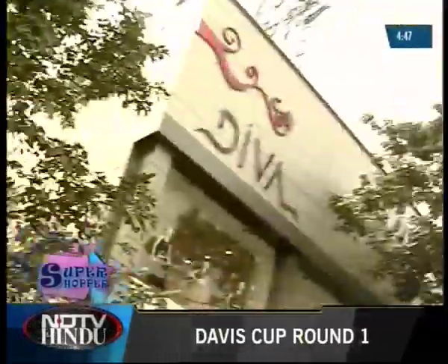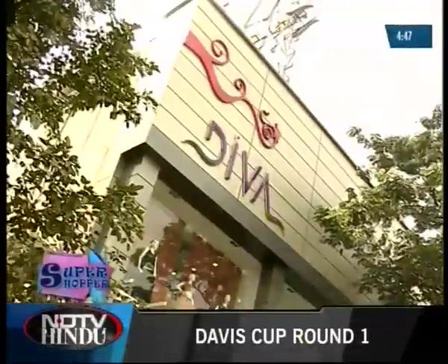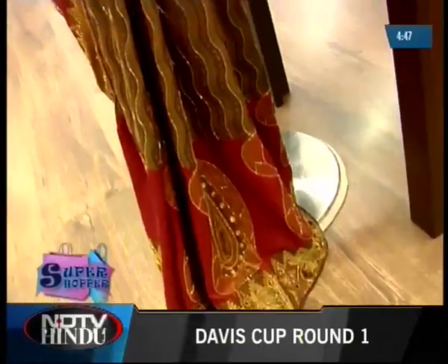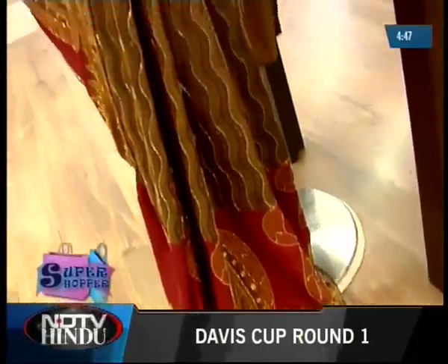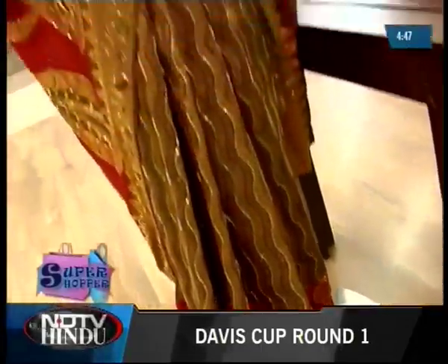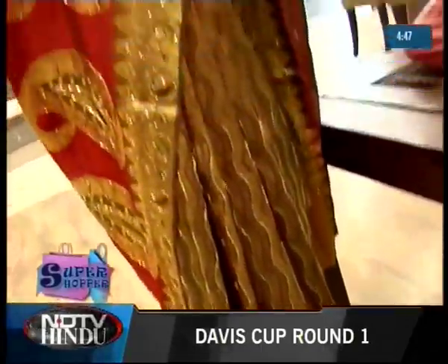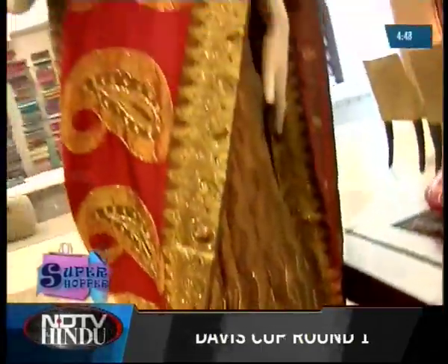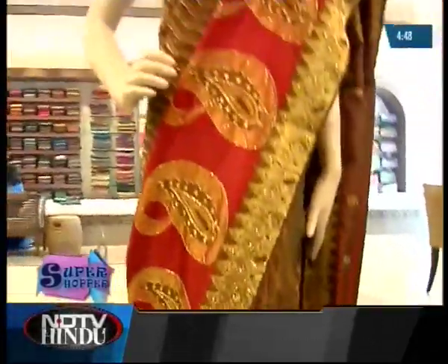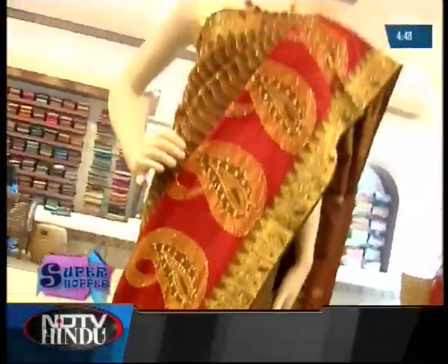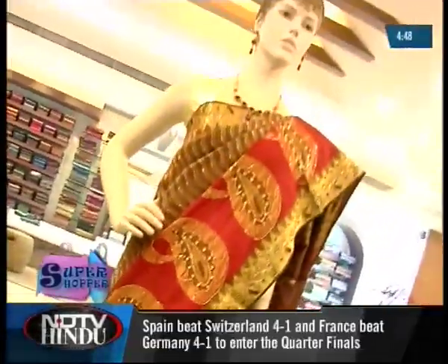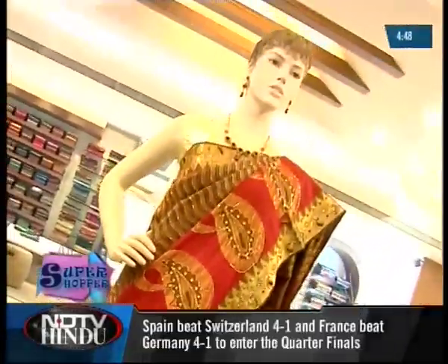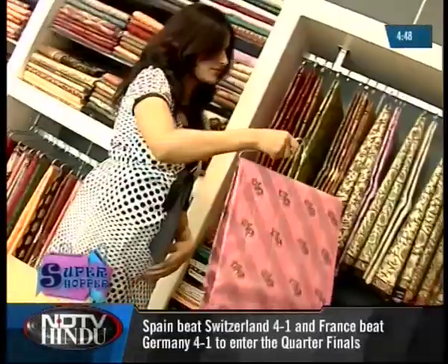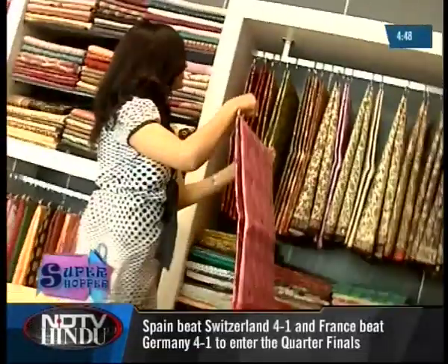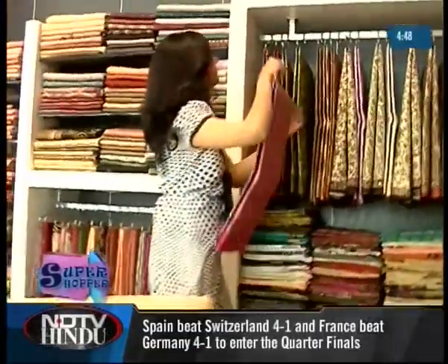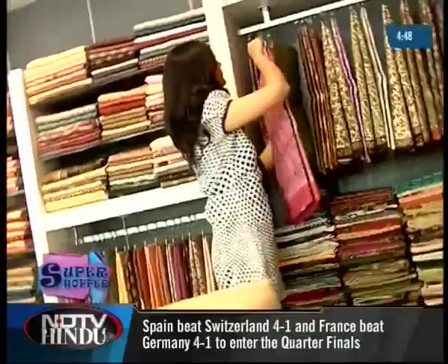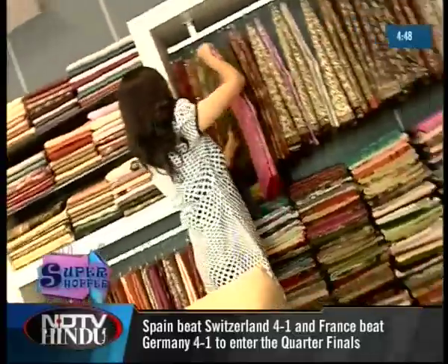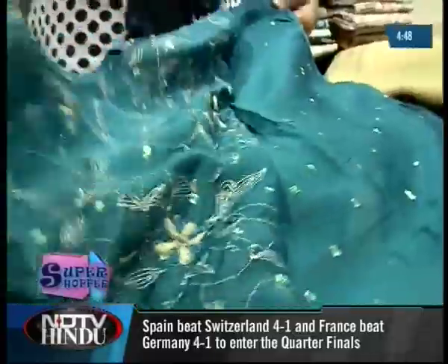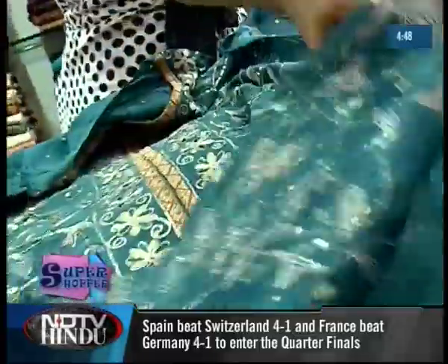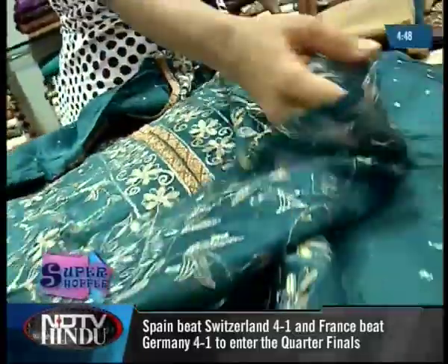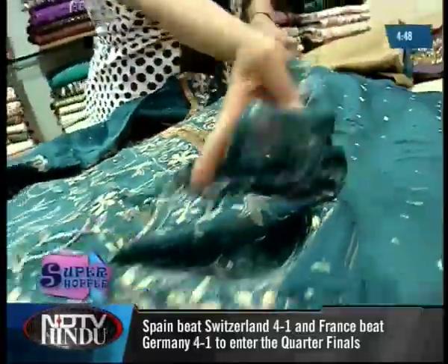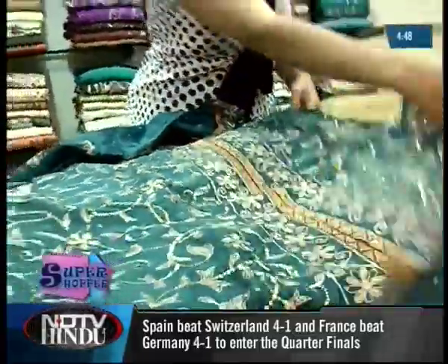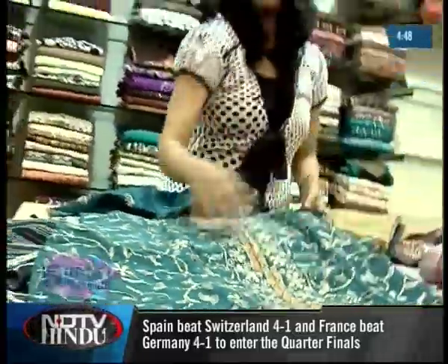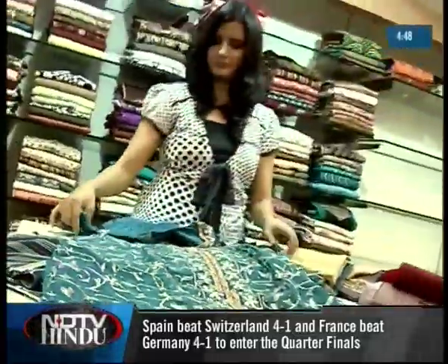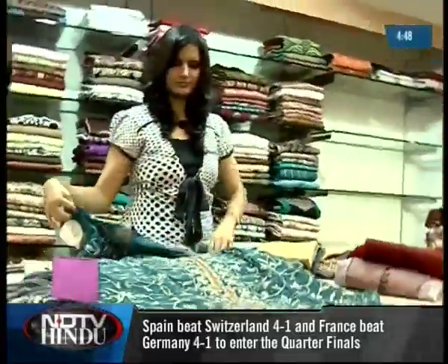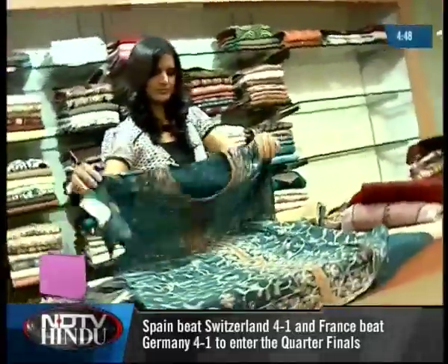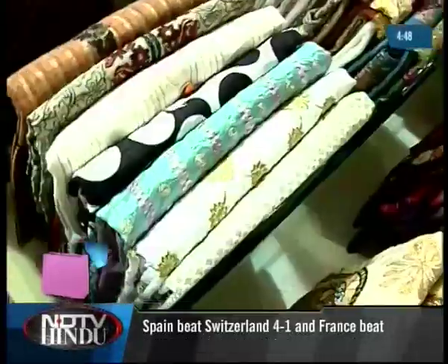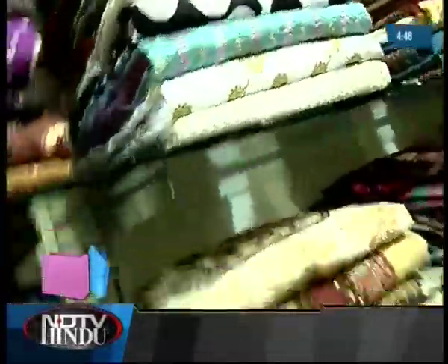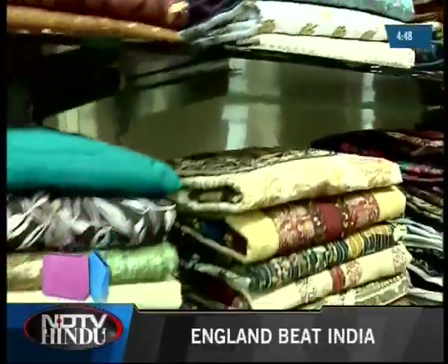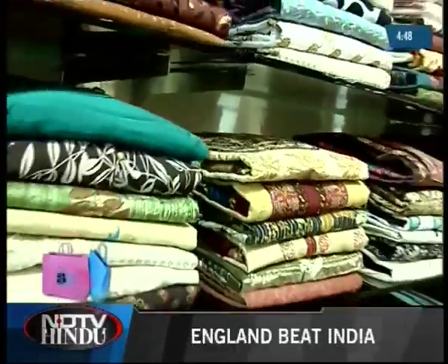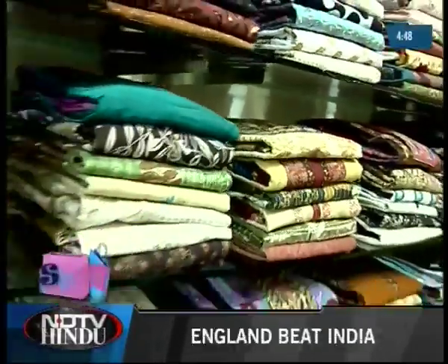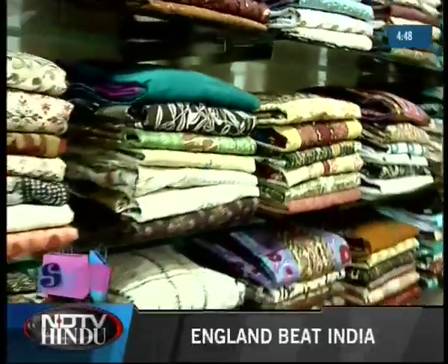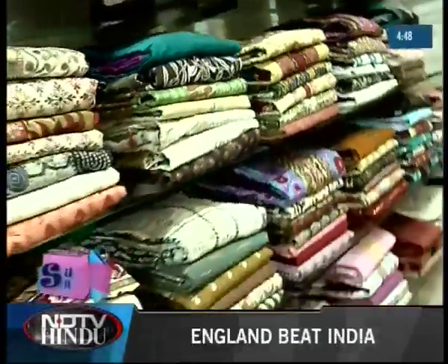Diva, which means gorgeous lady in Italian, is an exclusive showroom for women. Just three years old, this store can be defined as a one-stop shop that offers a beautiful mix of classy, traditional, yet contemporary Indian ethnic wear.